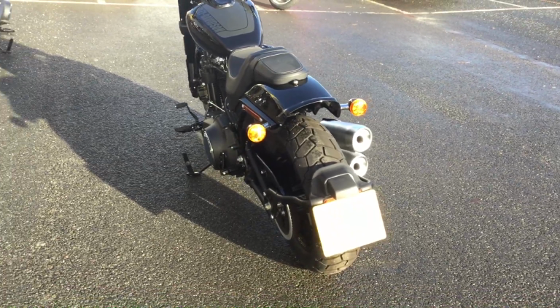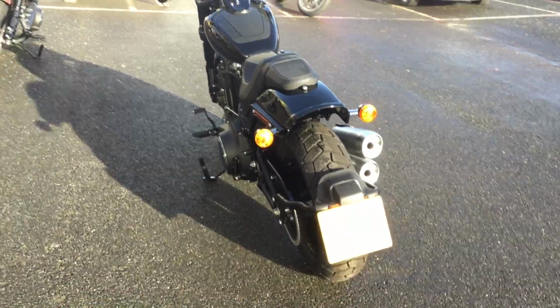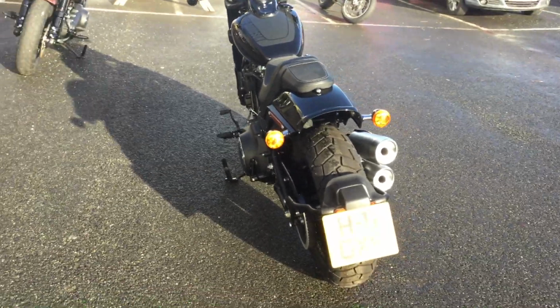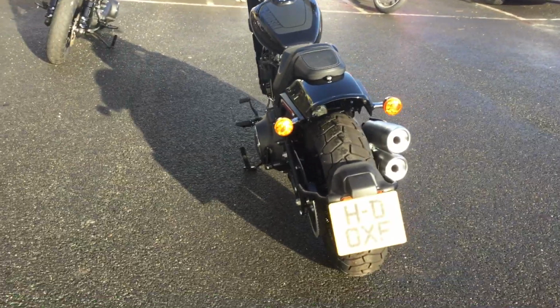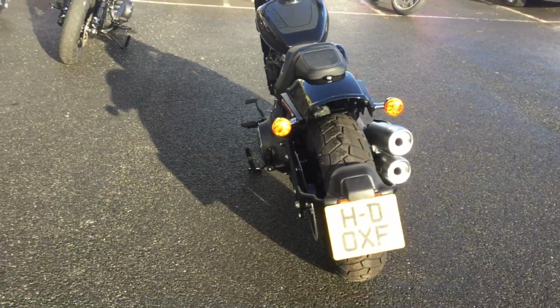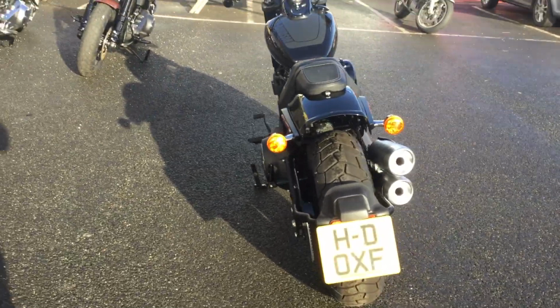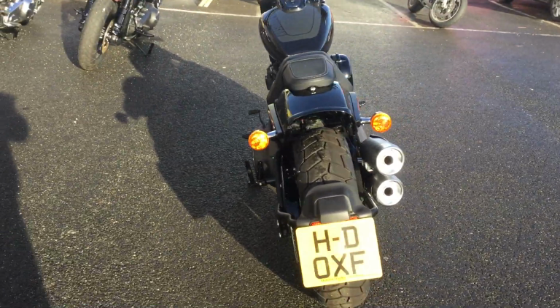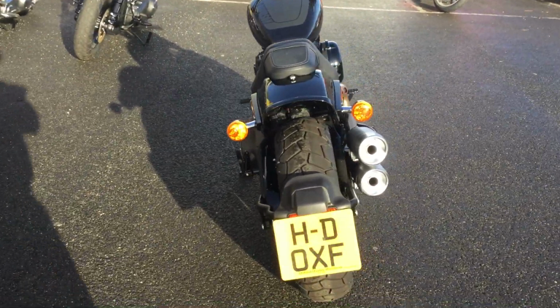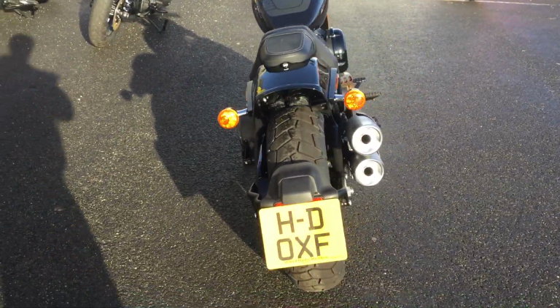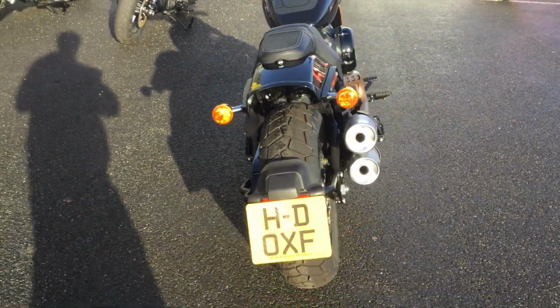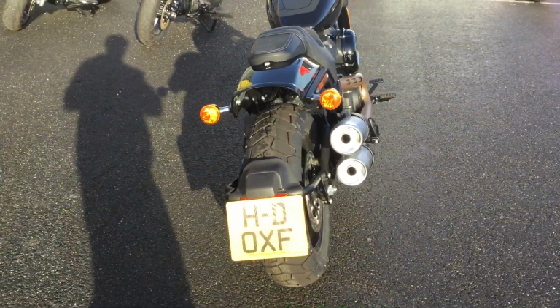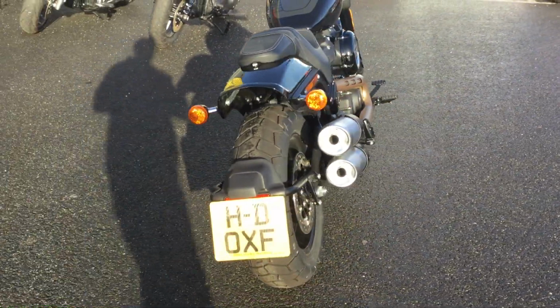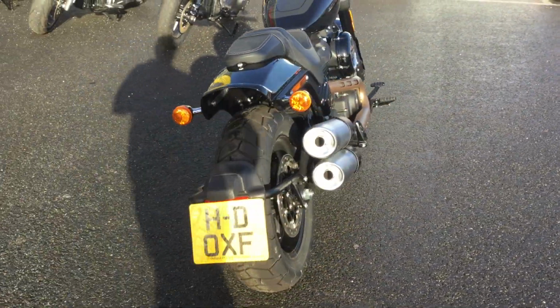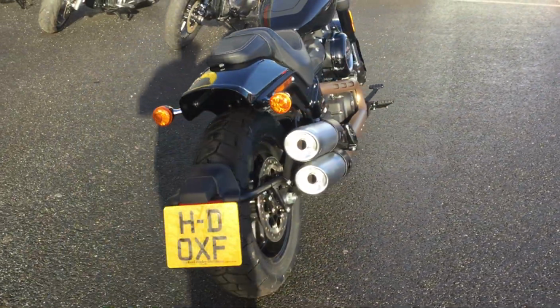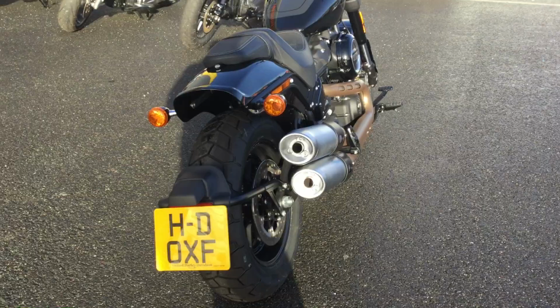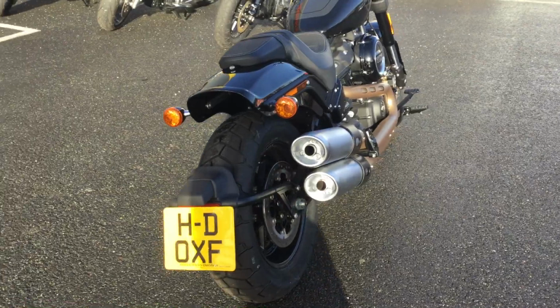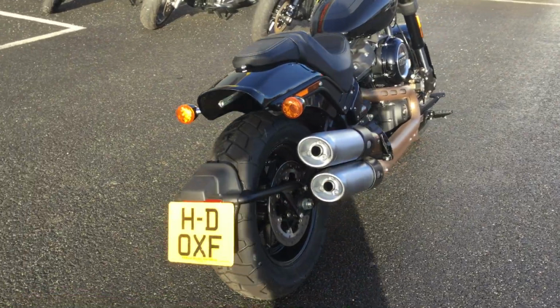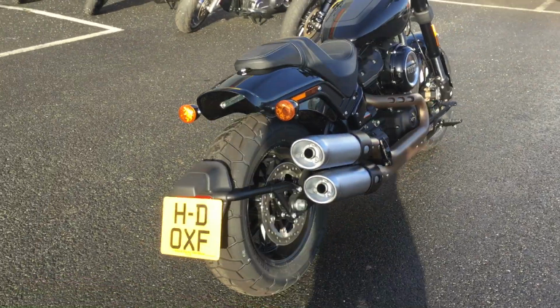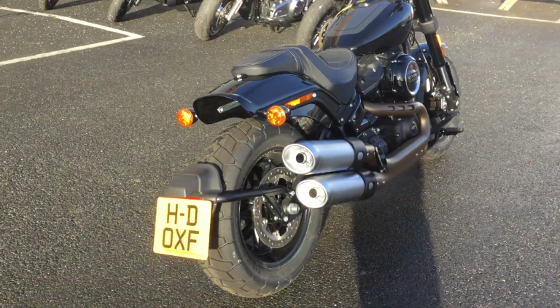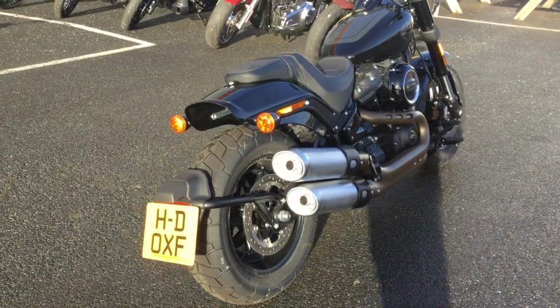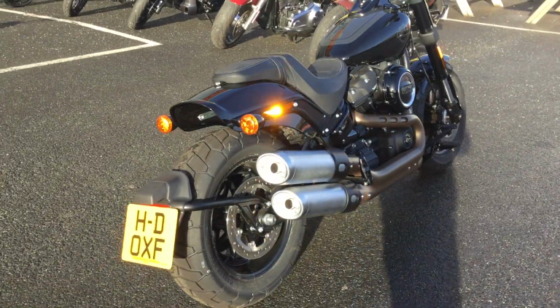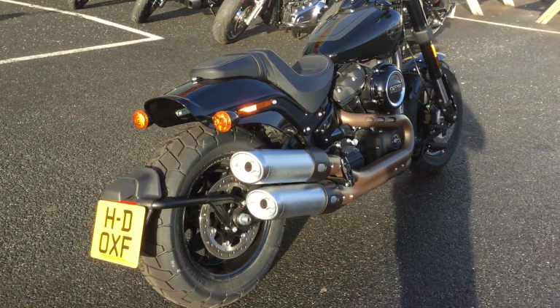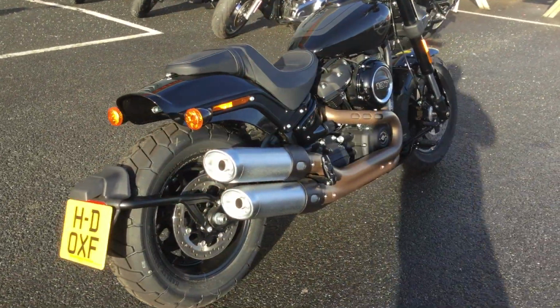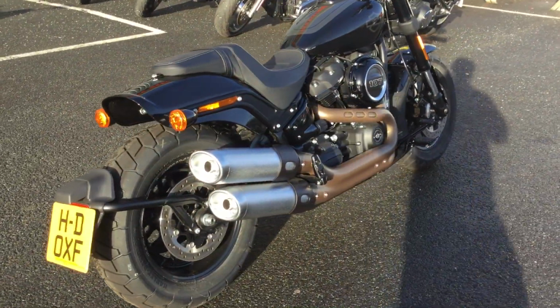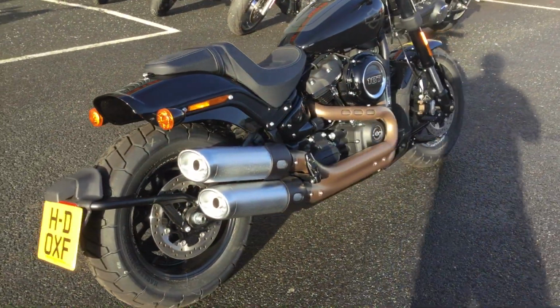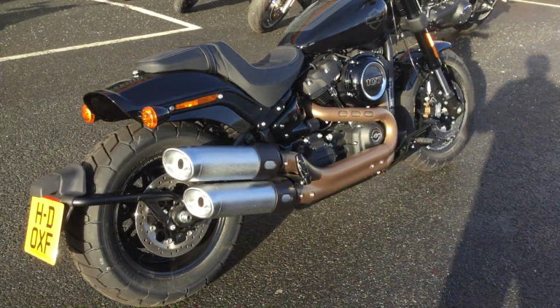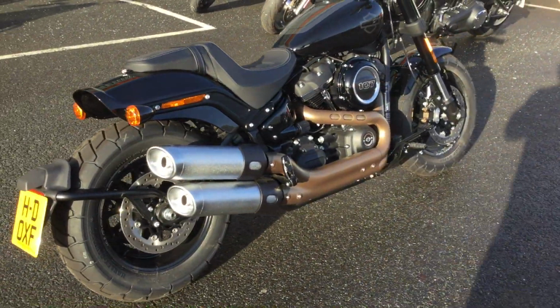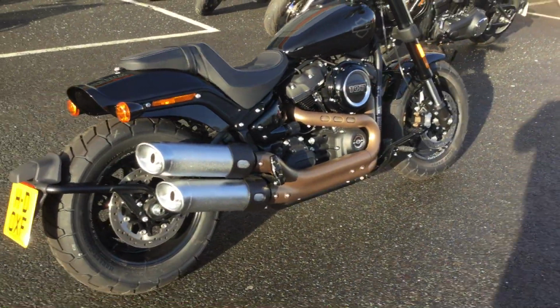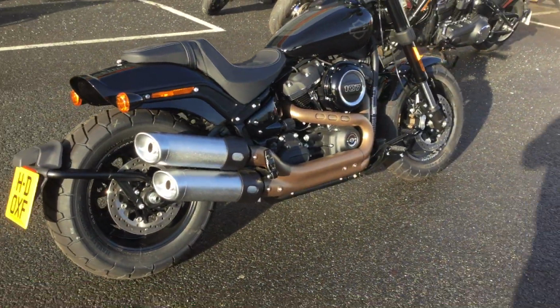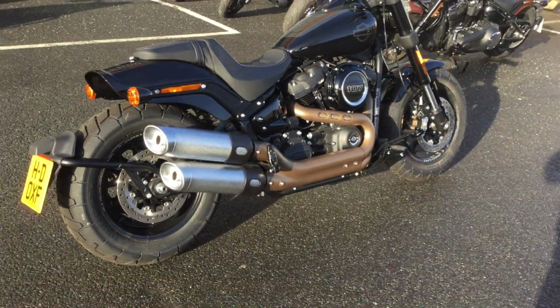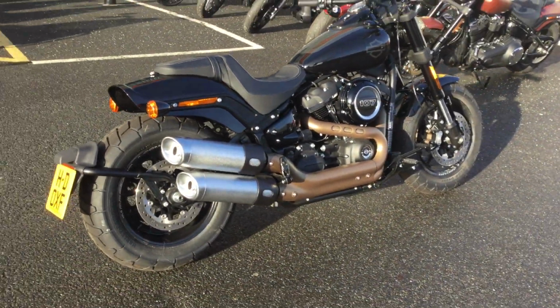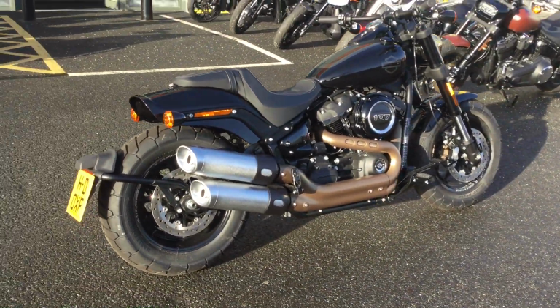When purchasing from us in person, you will receive a 12 months warranty with 12 months roadside assistance and a minimum of six months MOT.